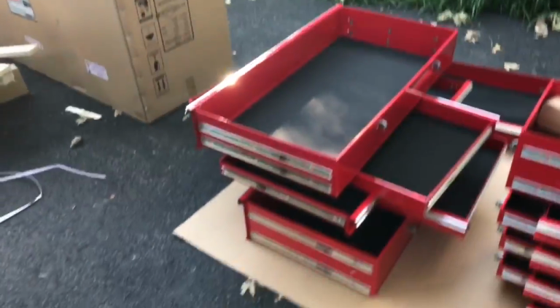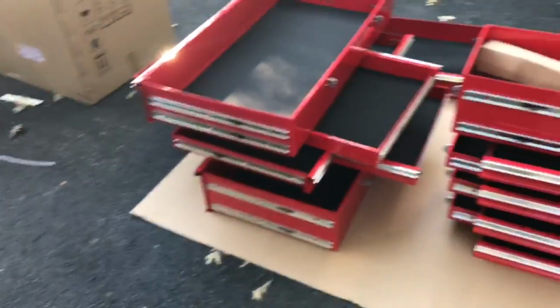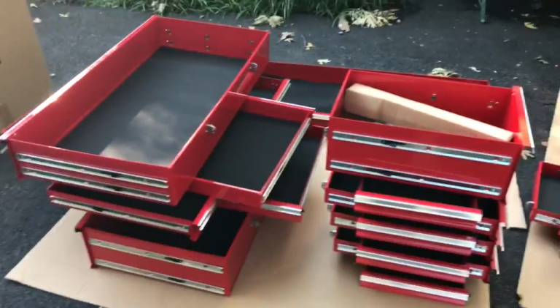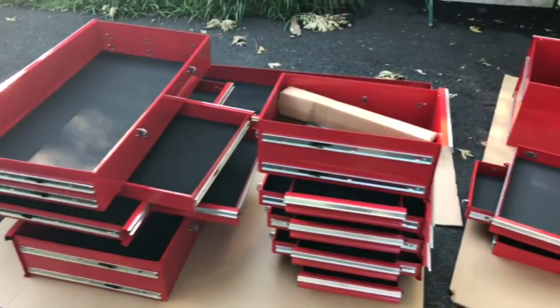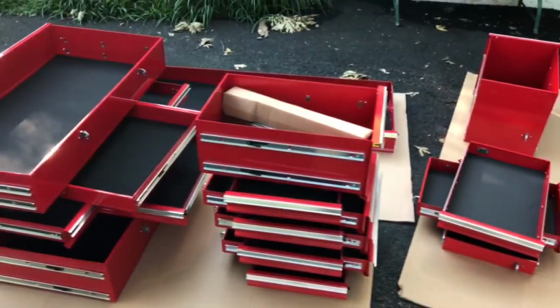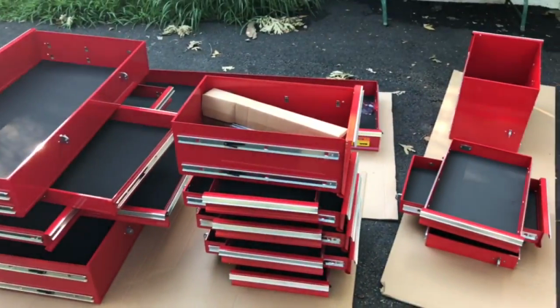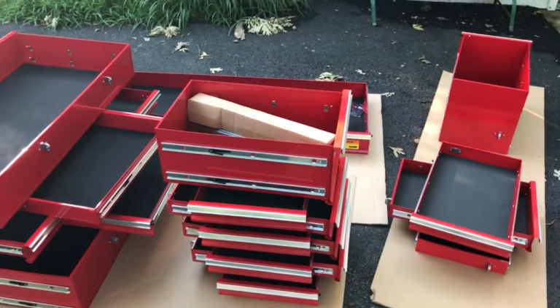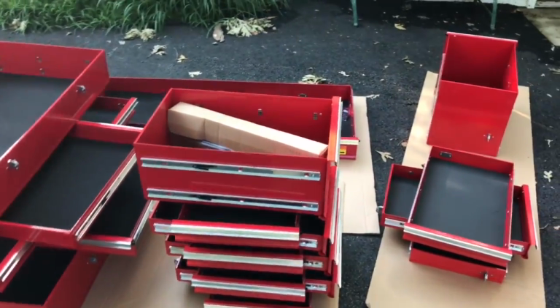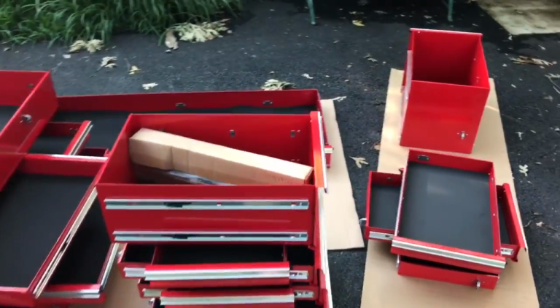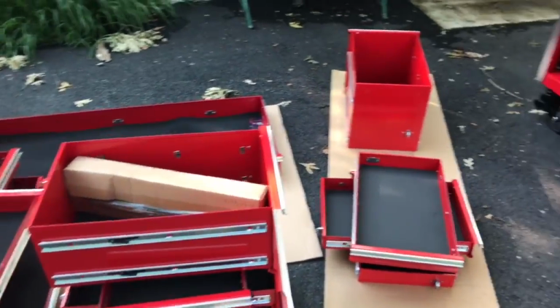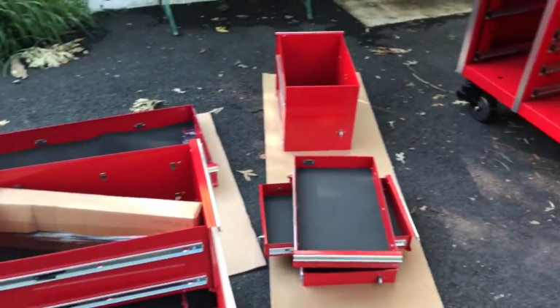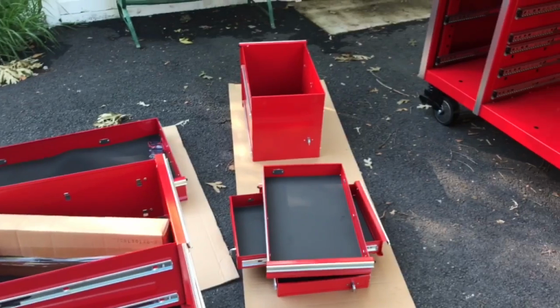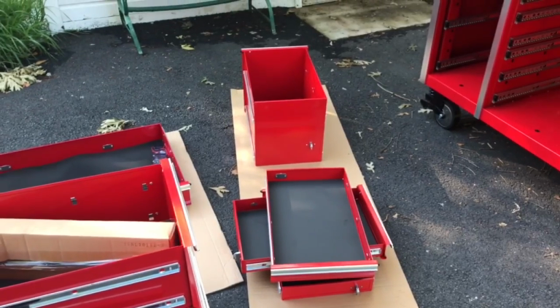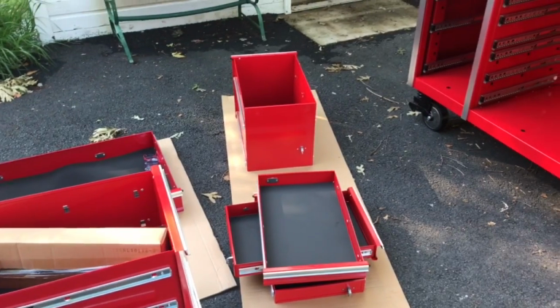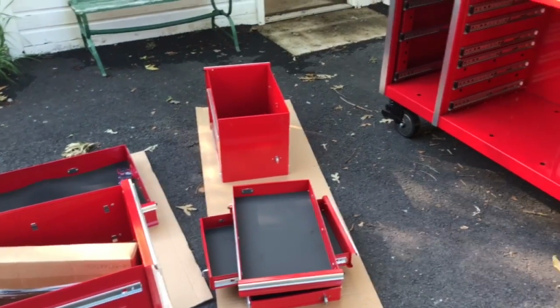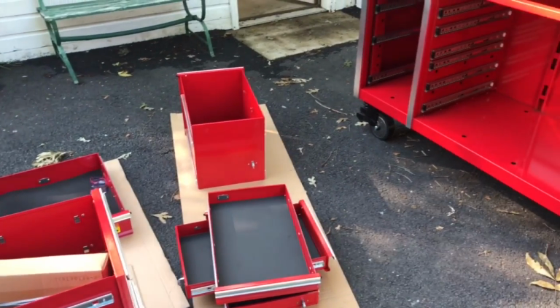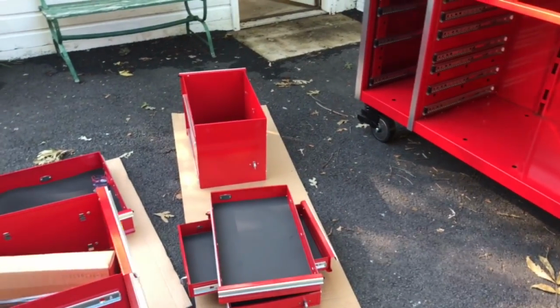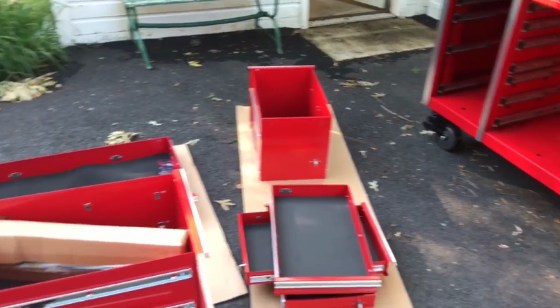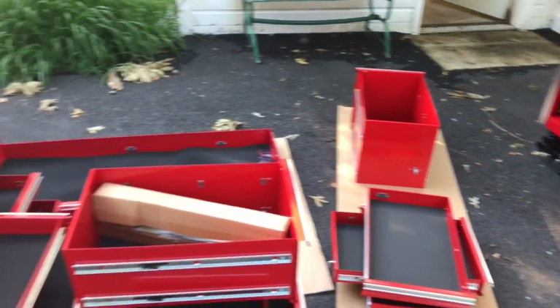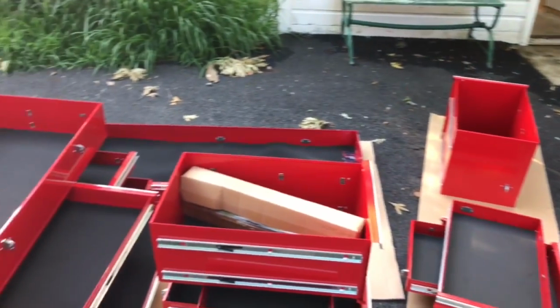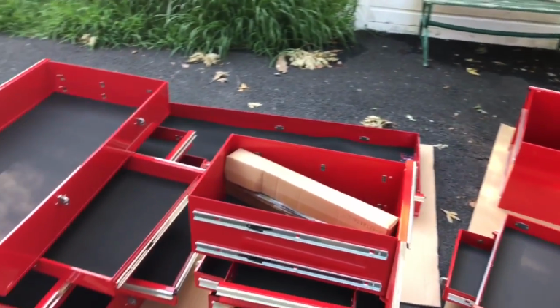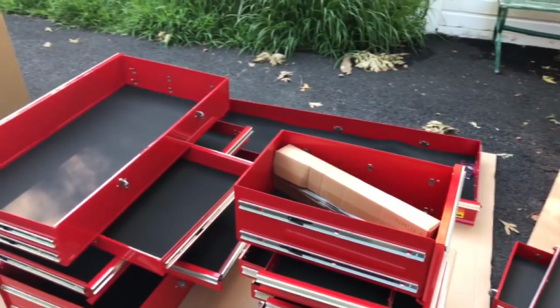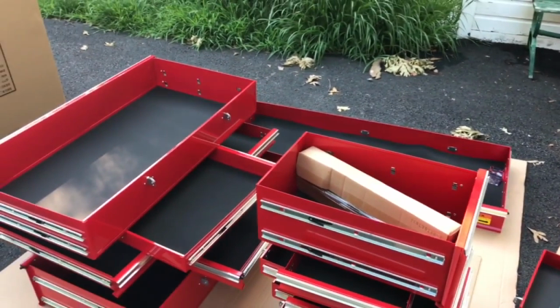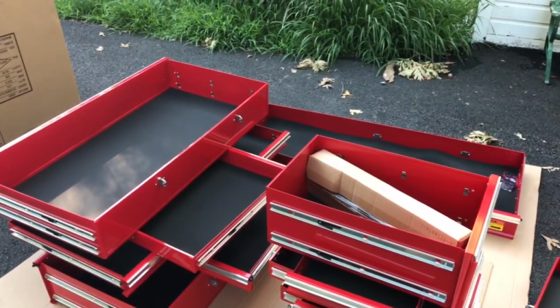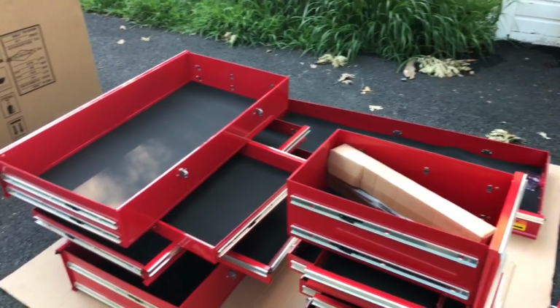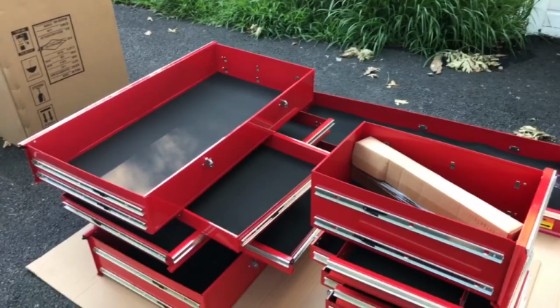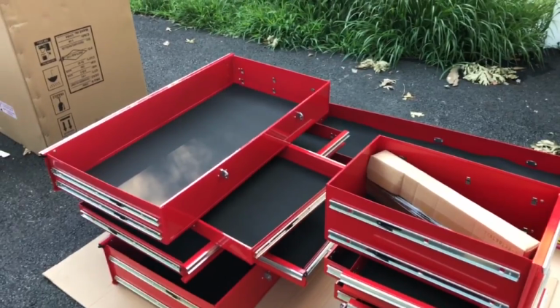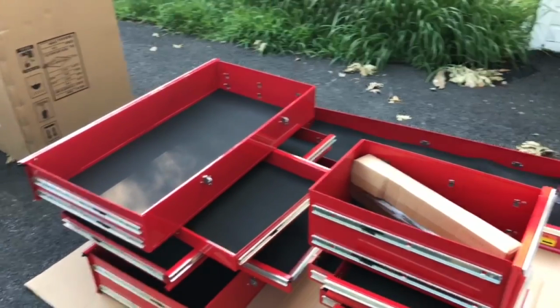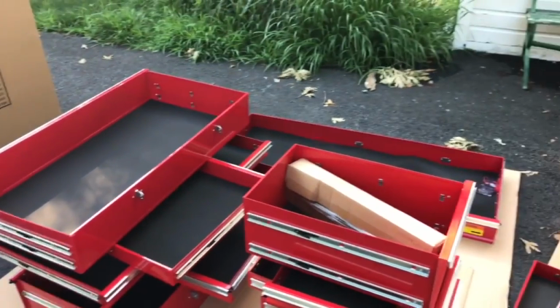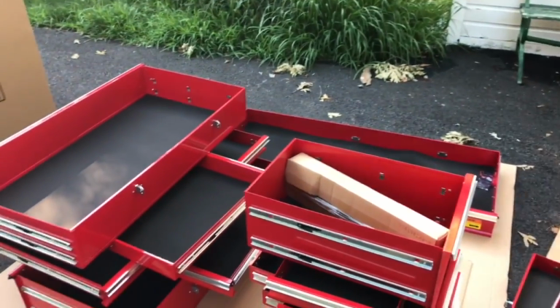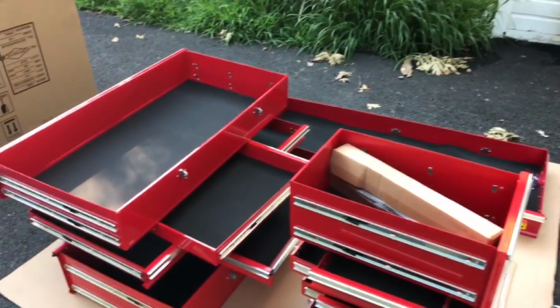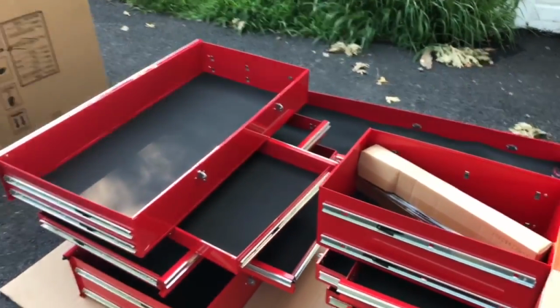The taller drawers have double casters and they roll smooth. I've heard people saying that they've got these boxes and the drawer slides weren't greased, but these are greased.